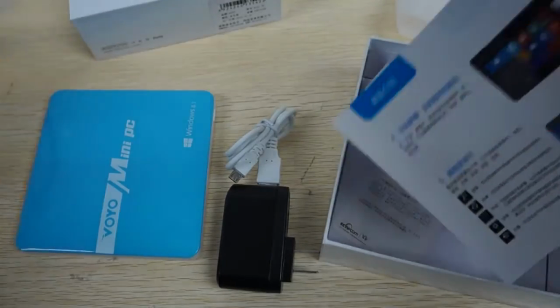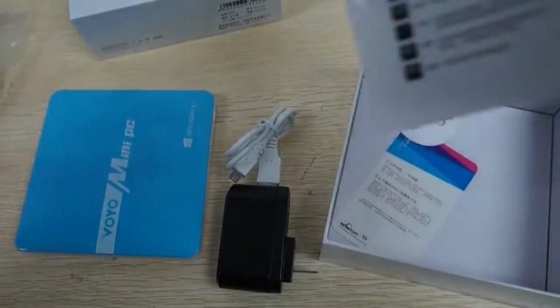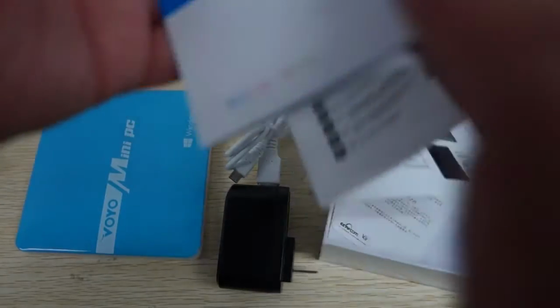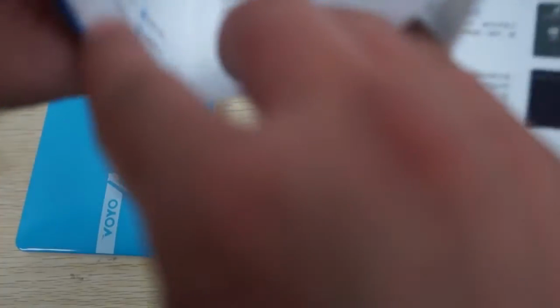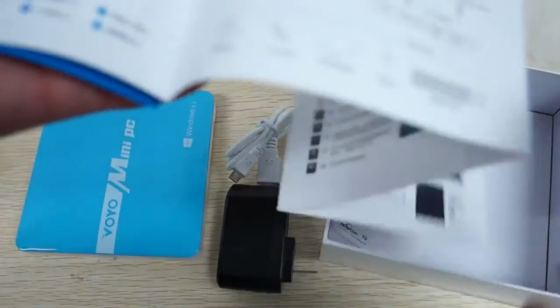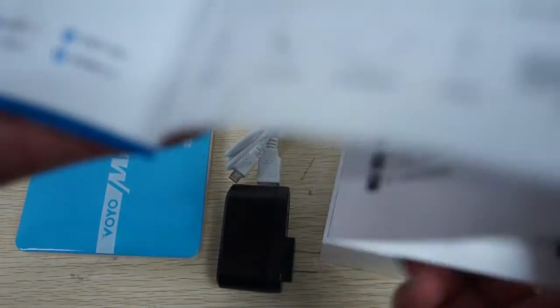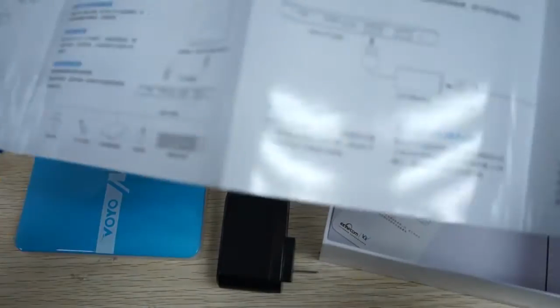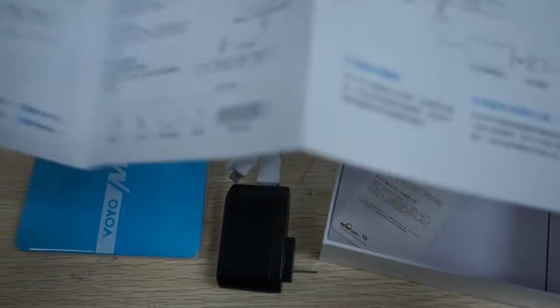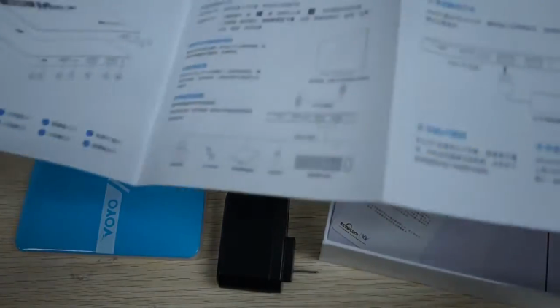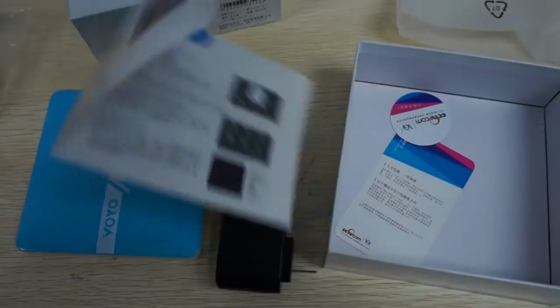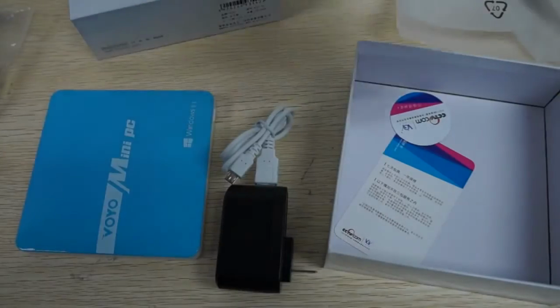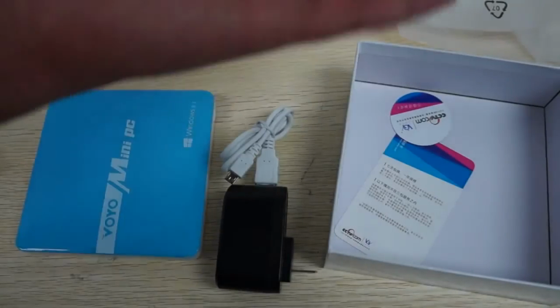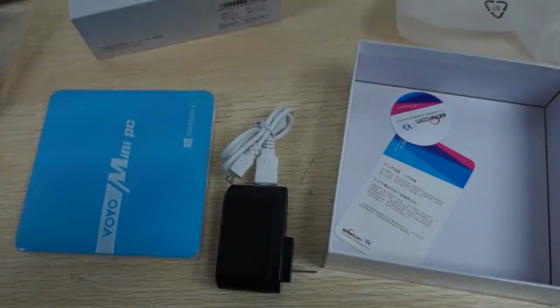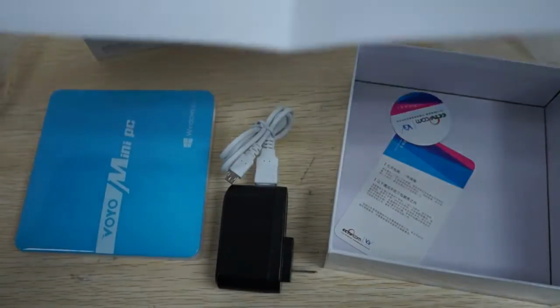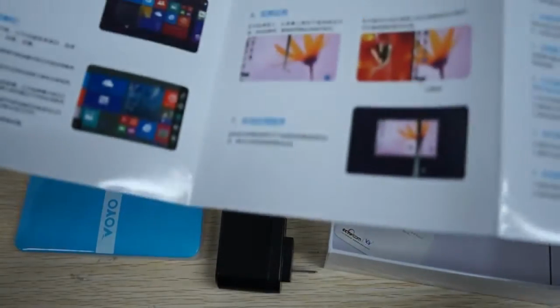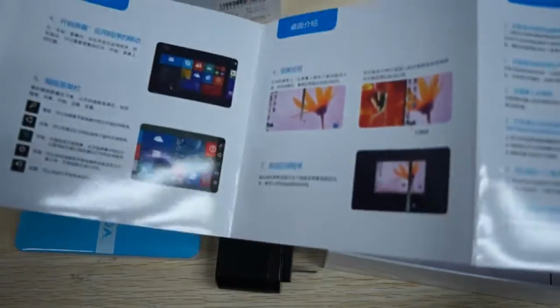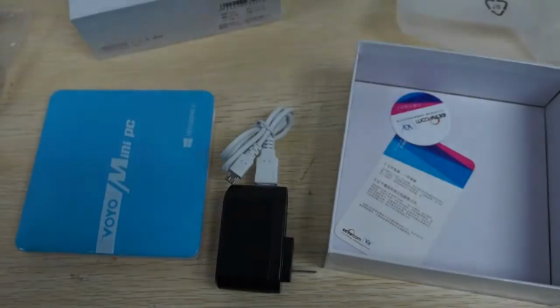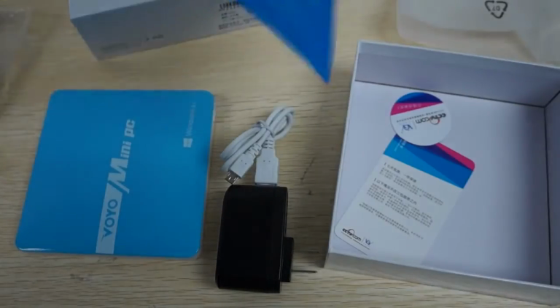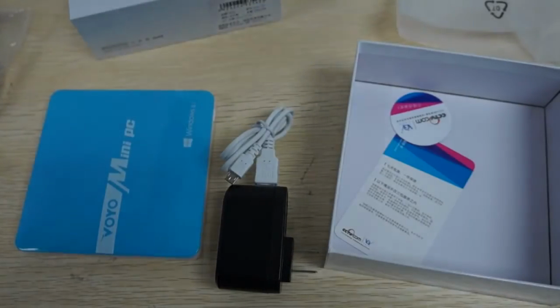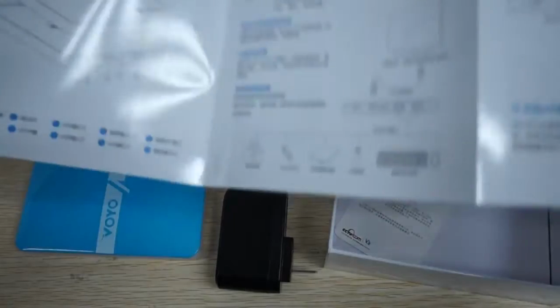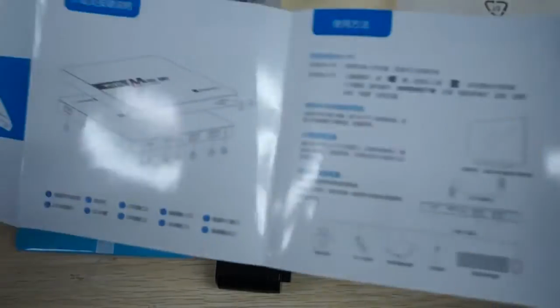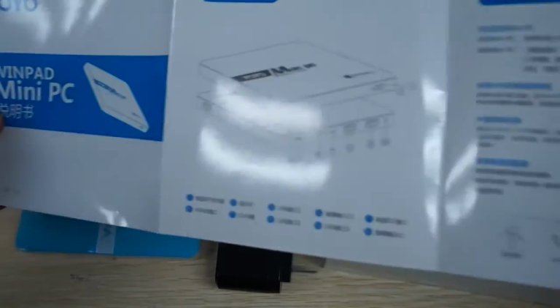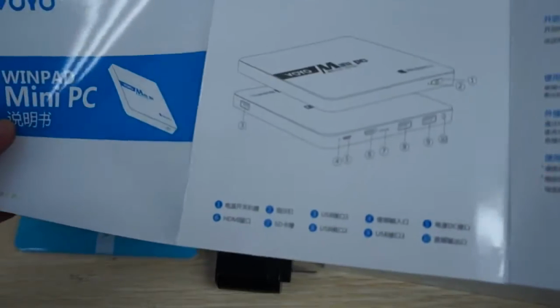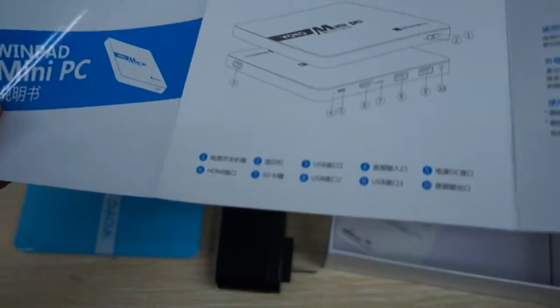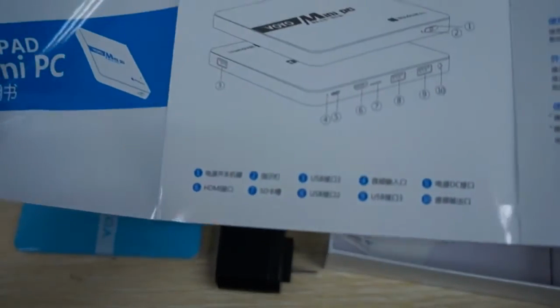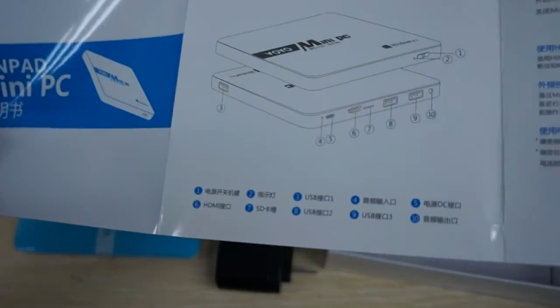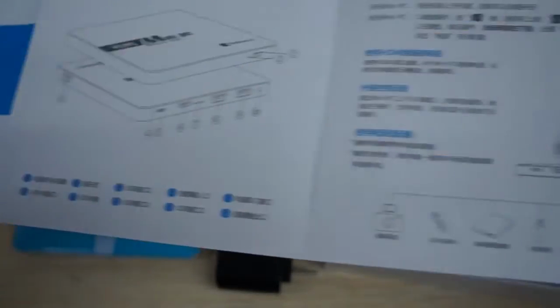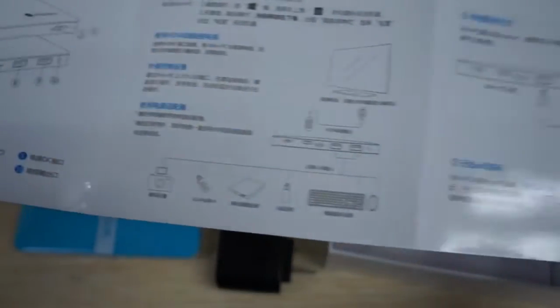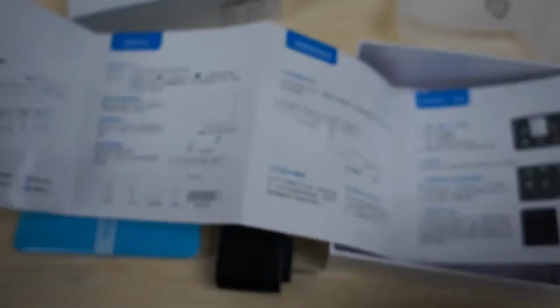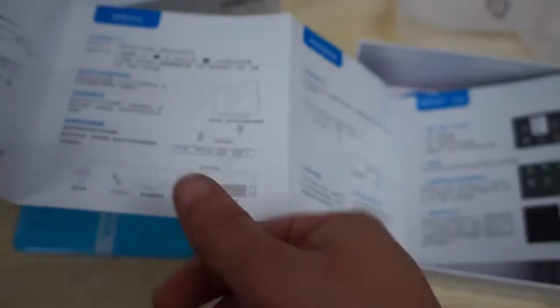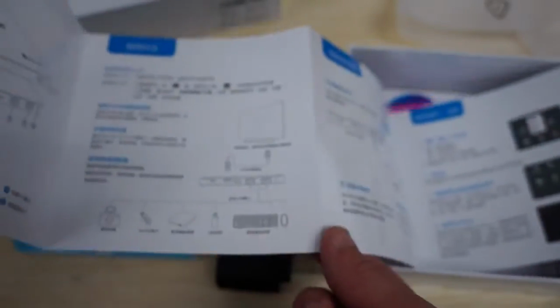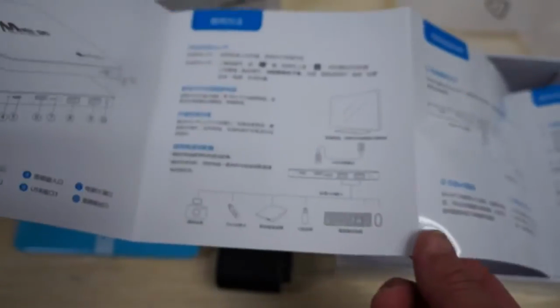It looks like this is kind of a quick start guide, though there's no English in it. We'll probably include it just so you can see how to connect it to your TV if you don't know how to. It's pretty self-explanatory.